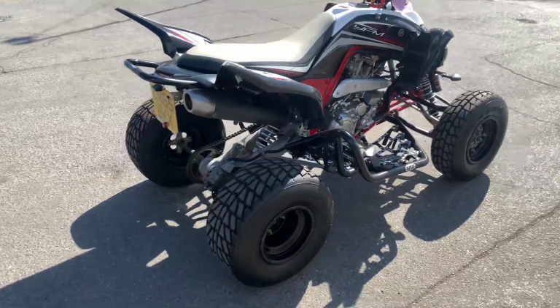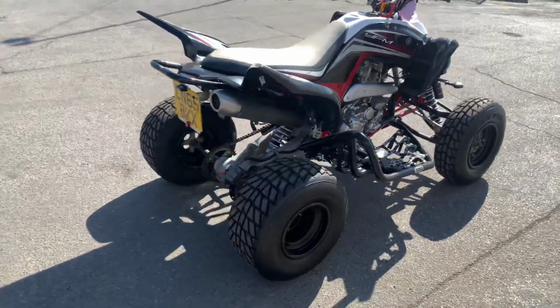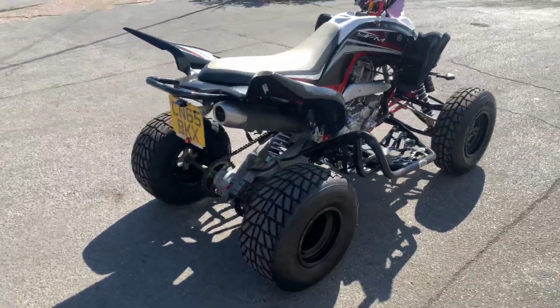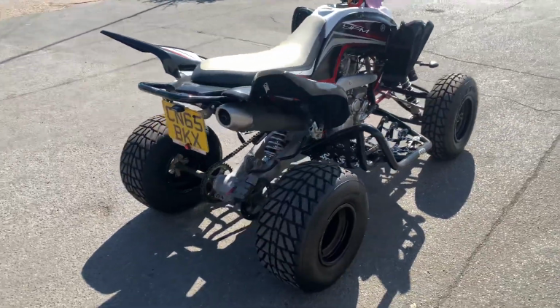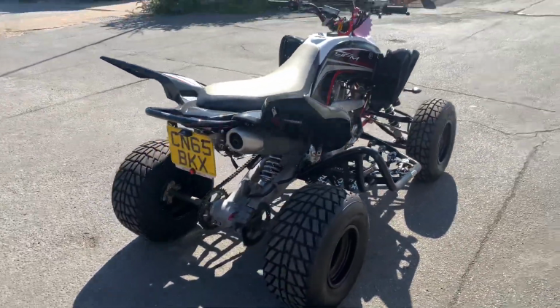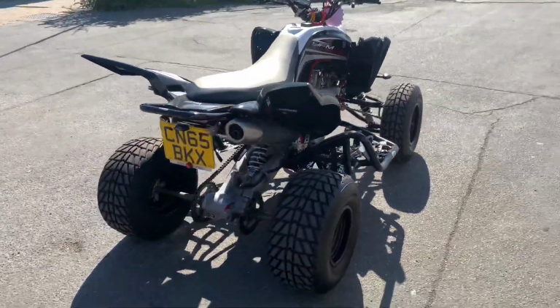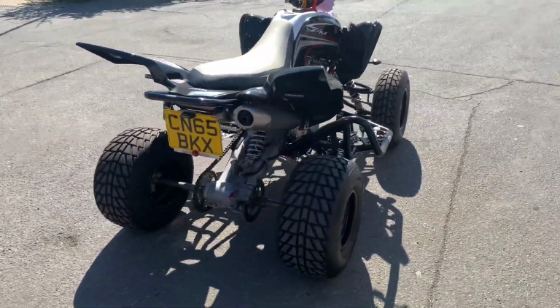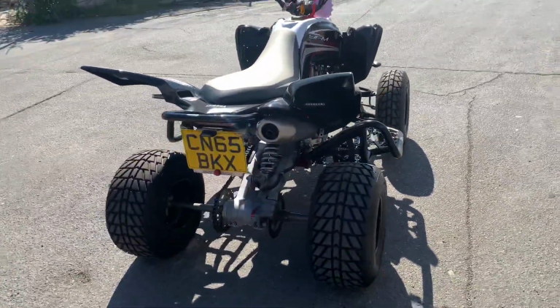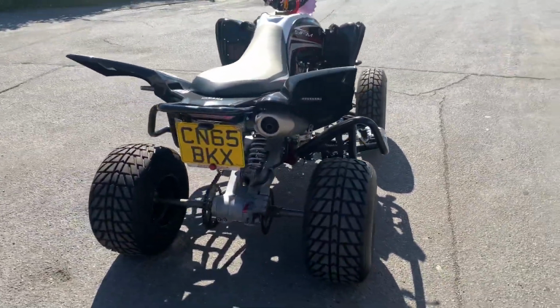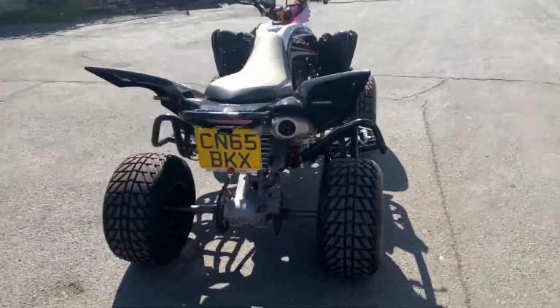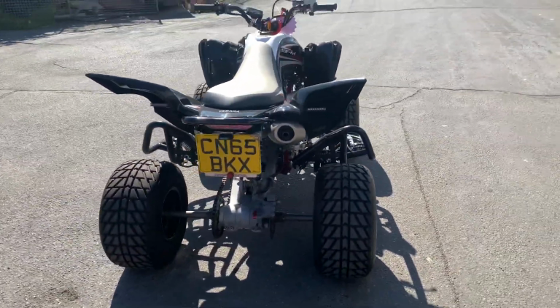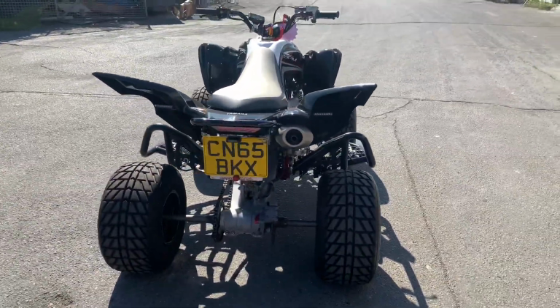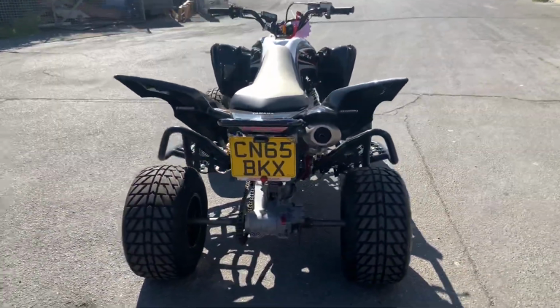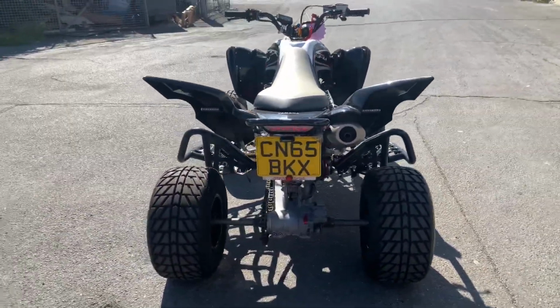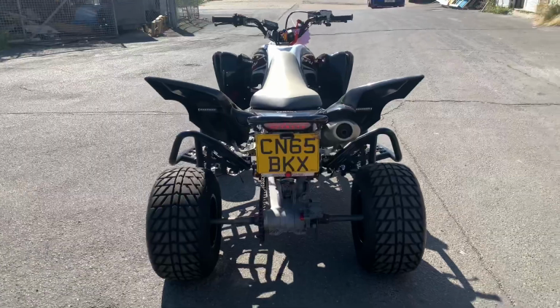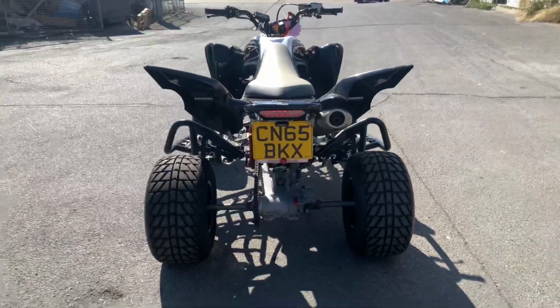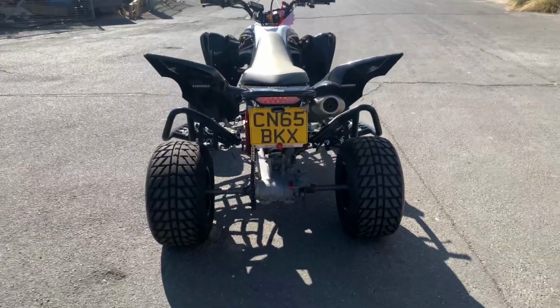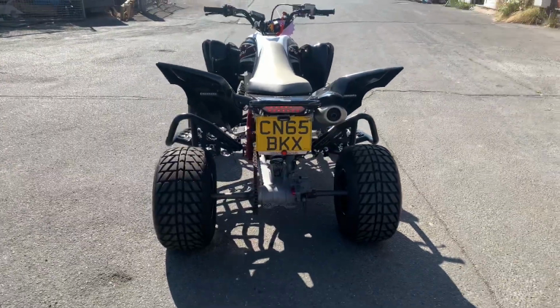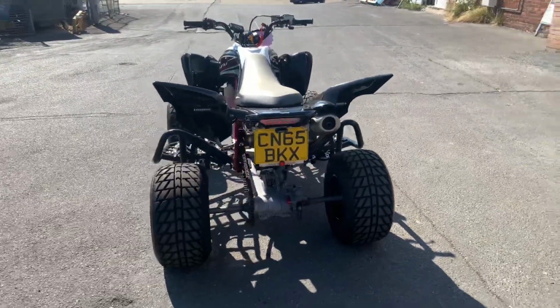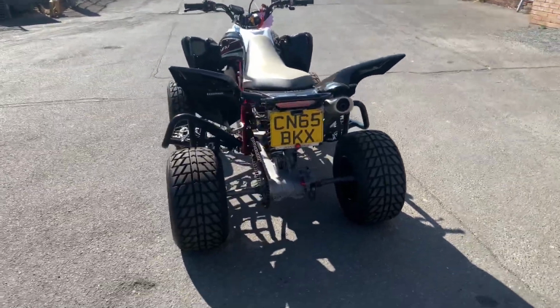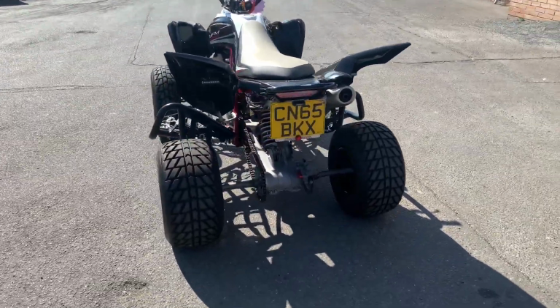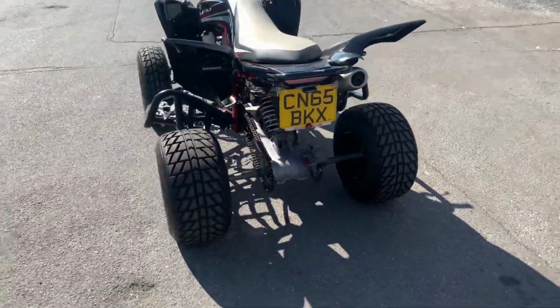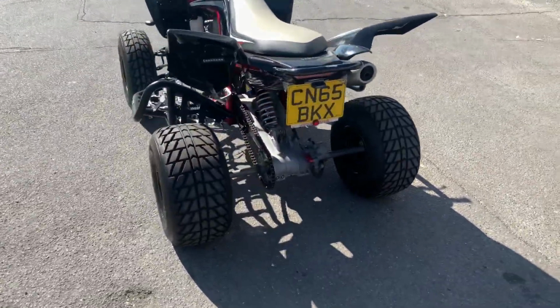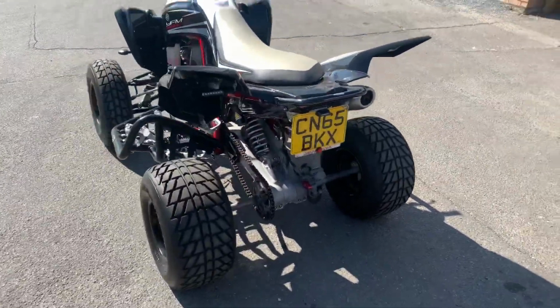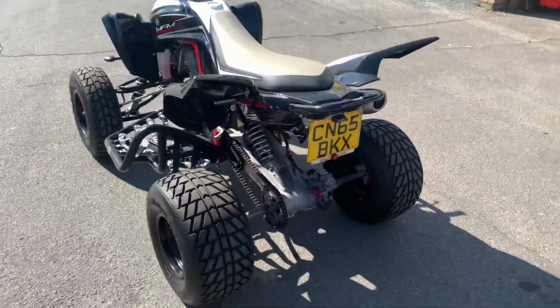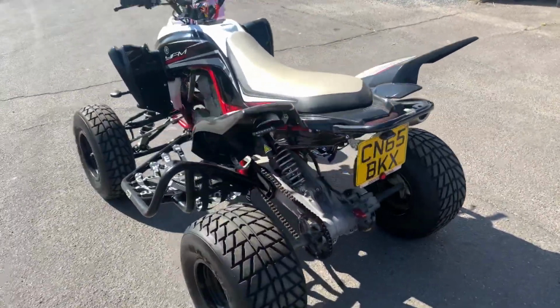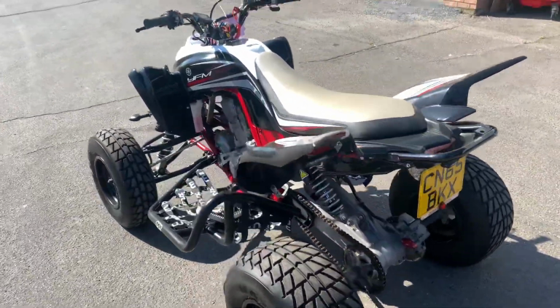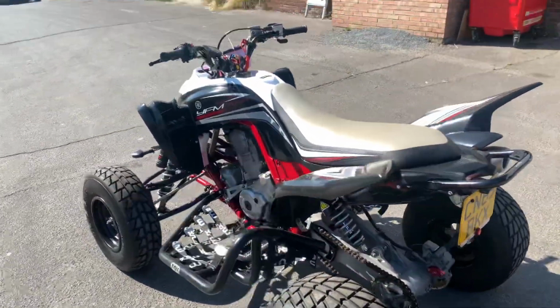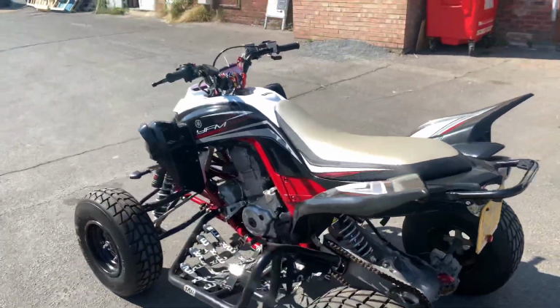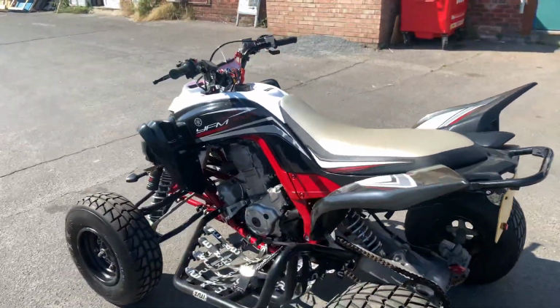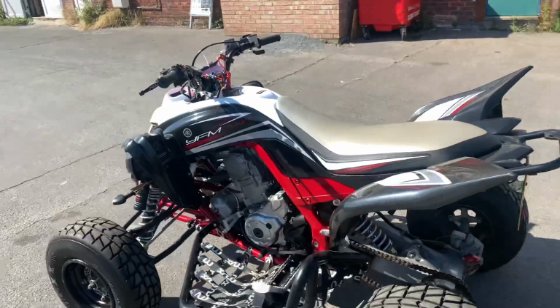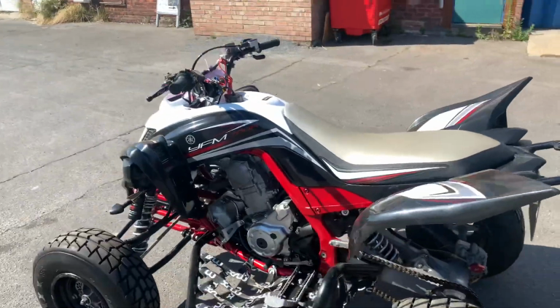Used set, but in very good condition — completely changed the sound. Any enquiries, get in touch.